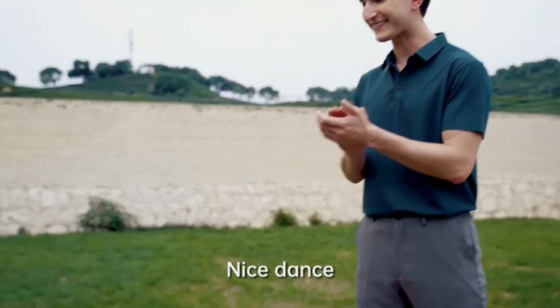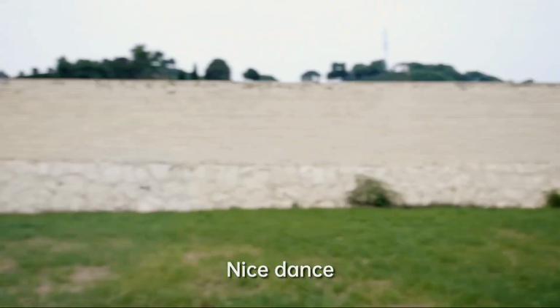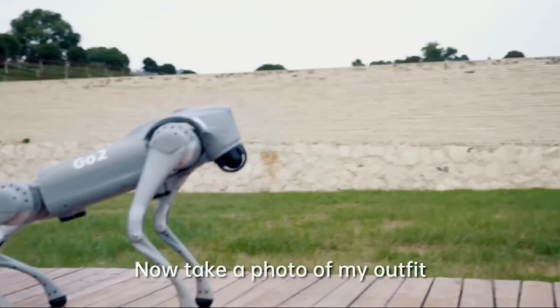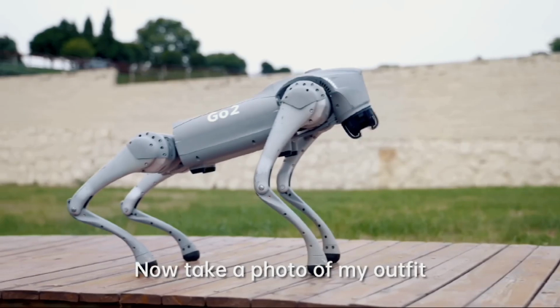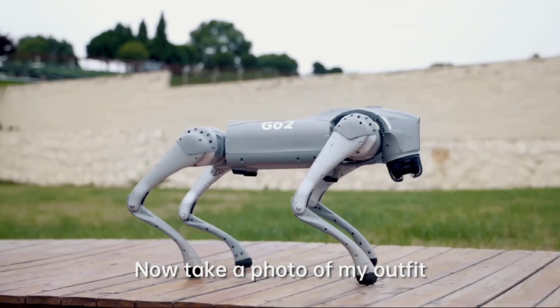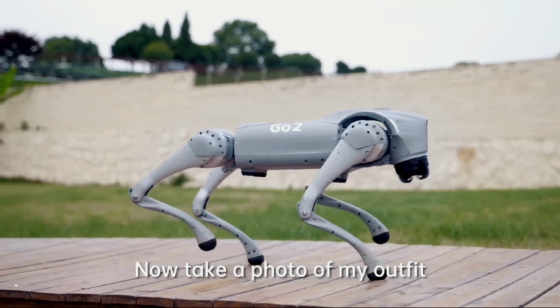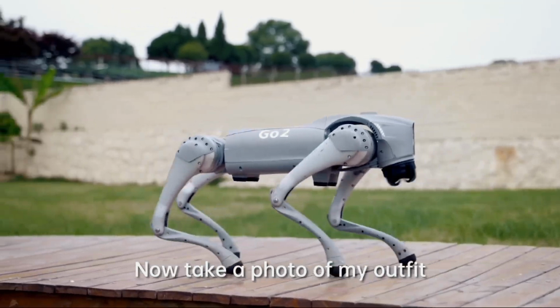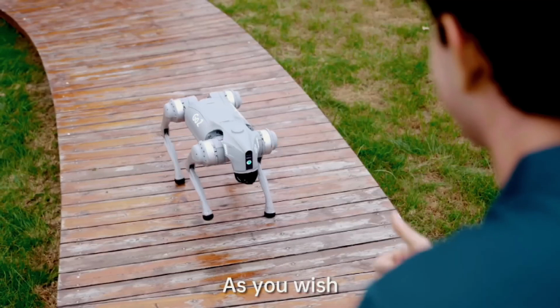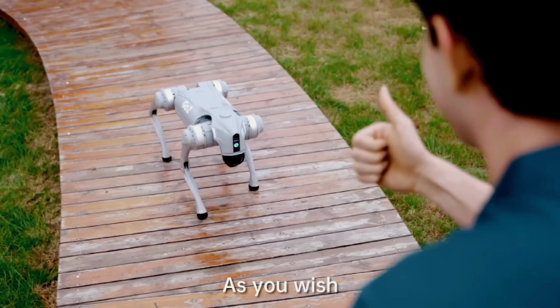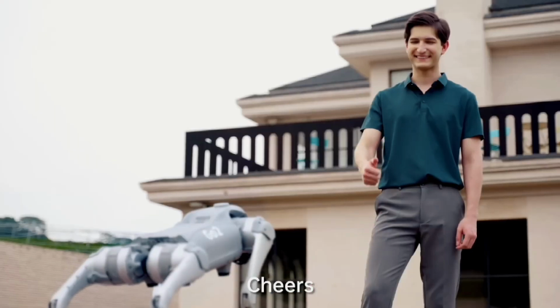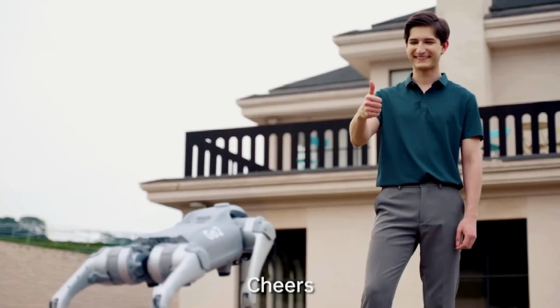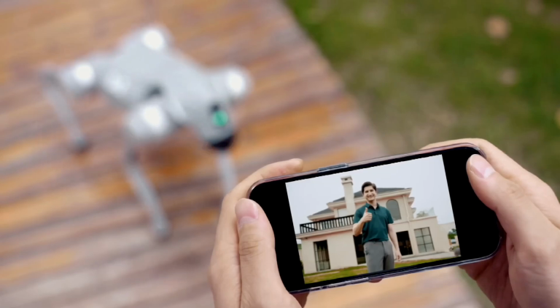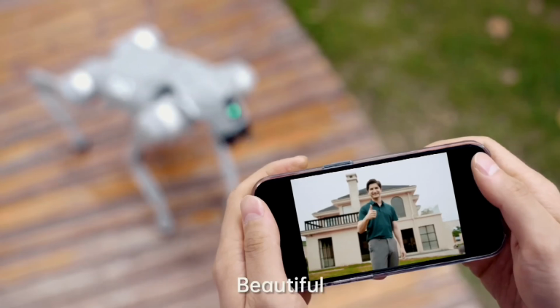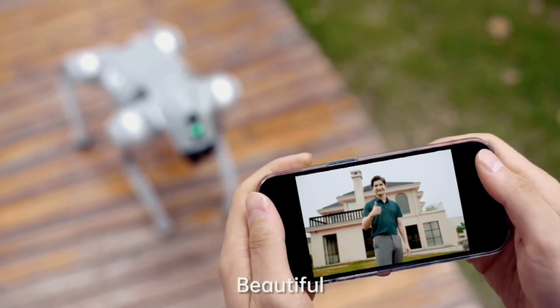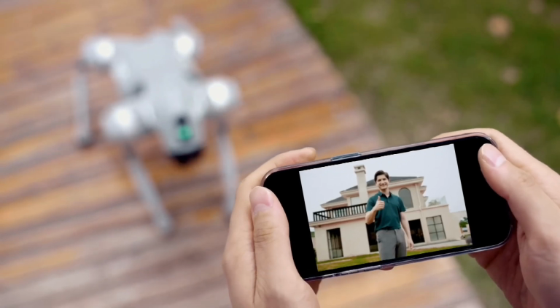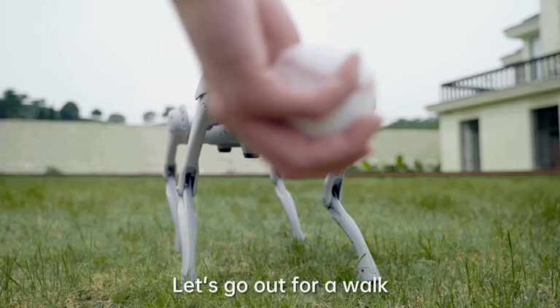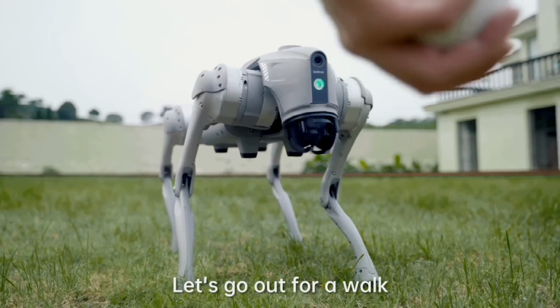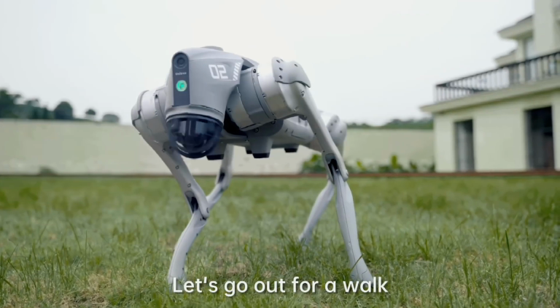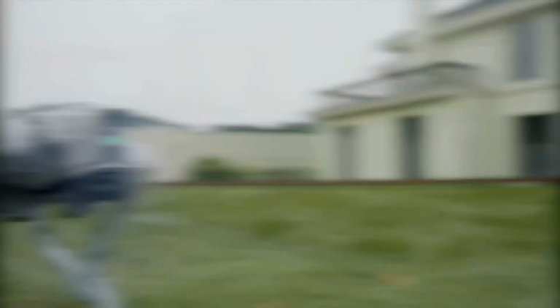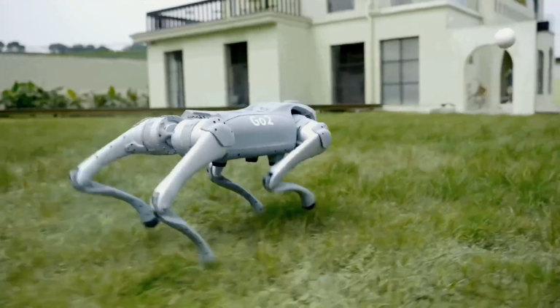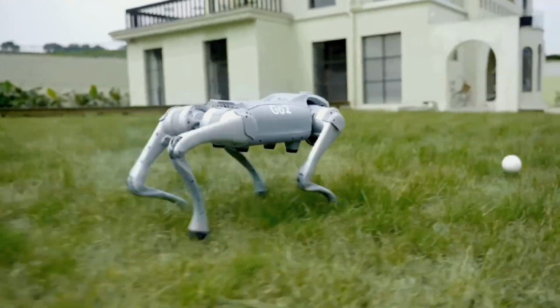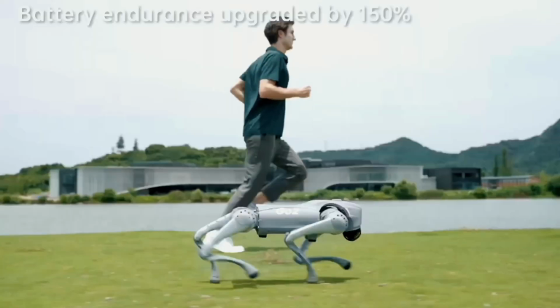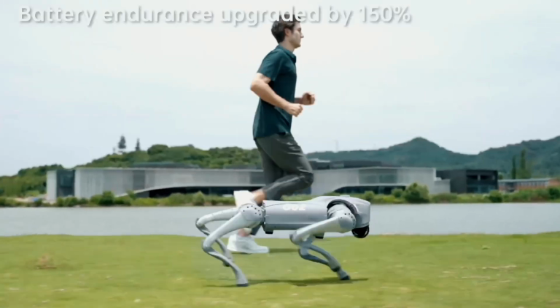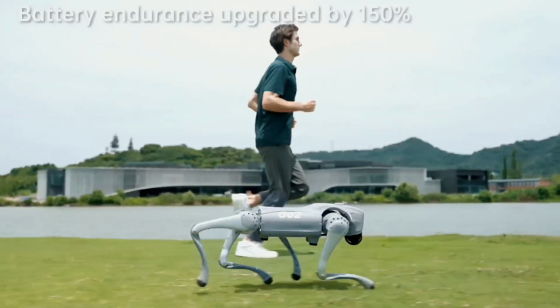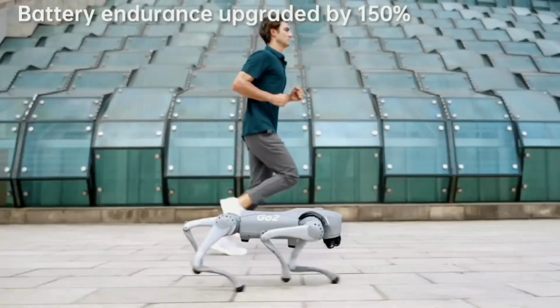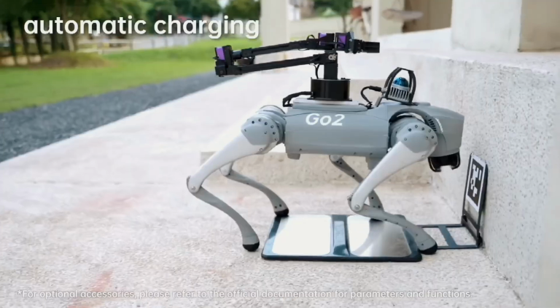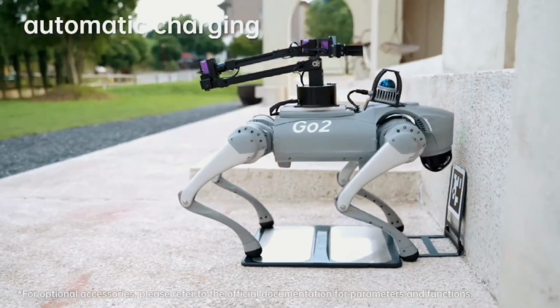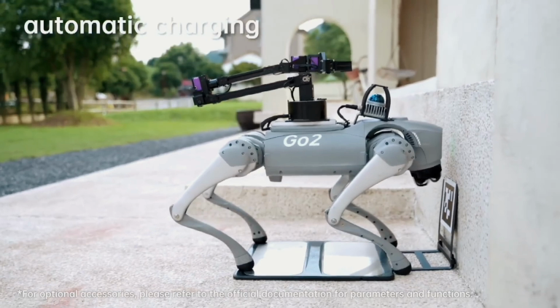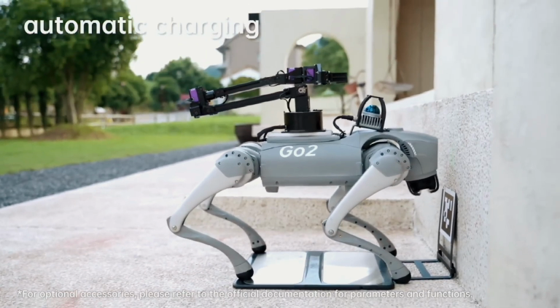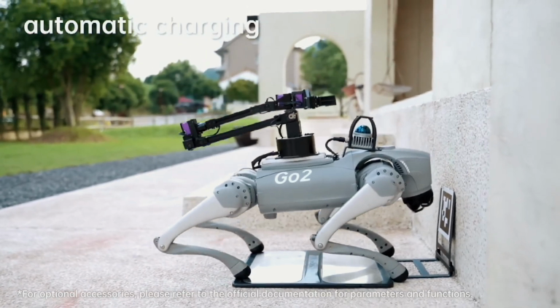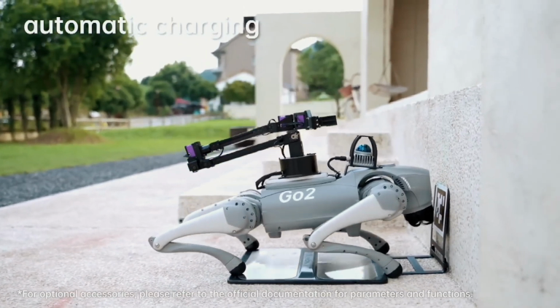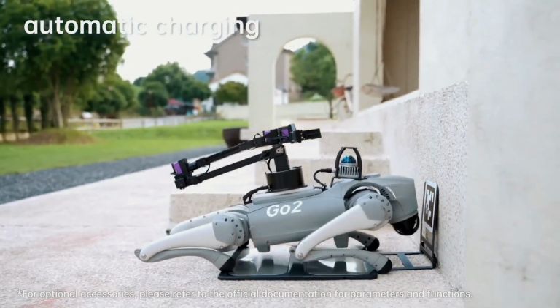The Go 2 has many accessories, such as a depth camera D435i, a high computing power module with up to 40 to 100 TOPS computing power, a 3D navigation radar, a small servo mechanical arm, and a charging station.